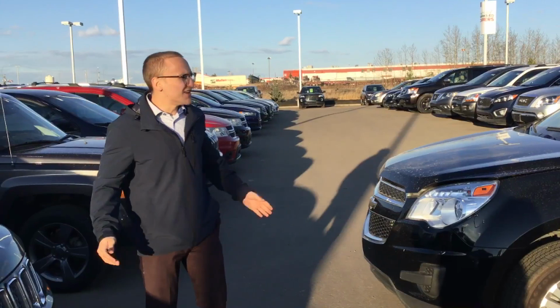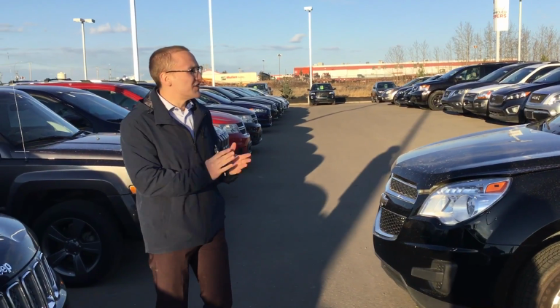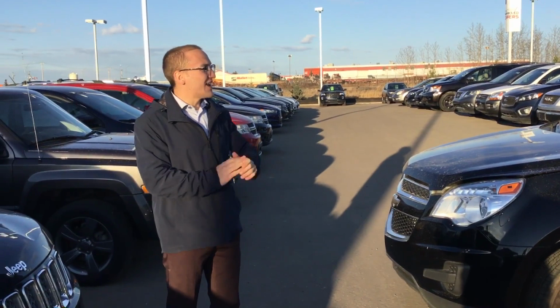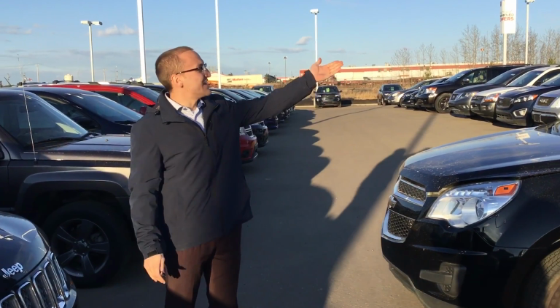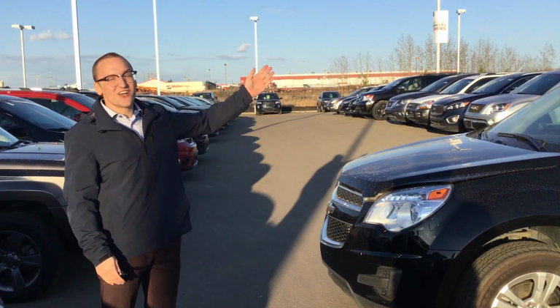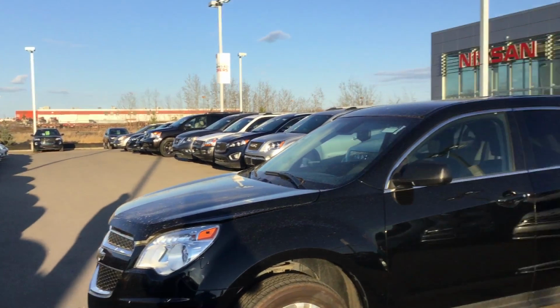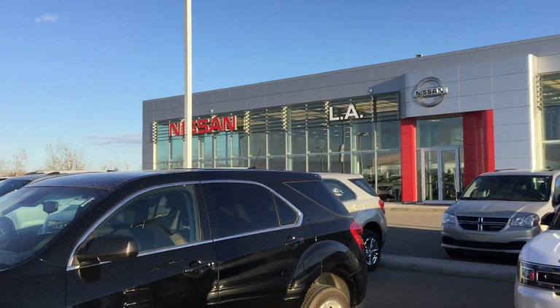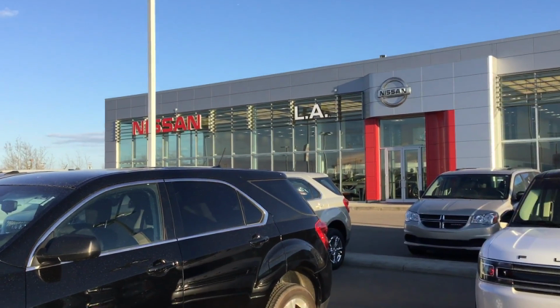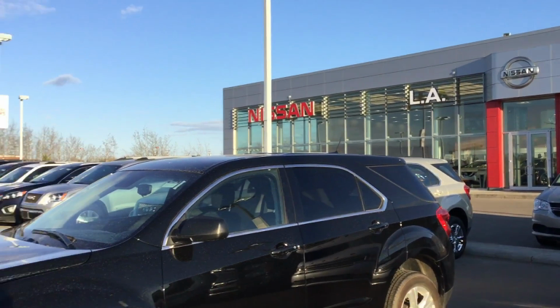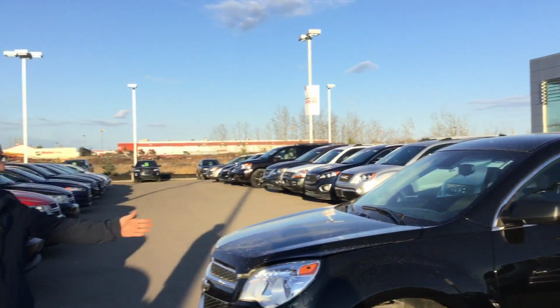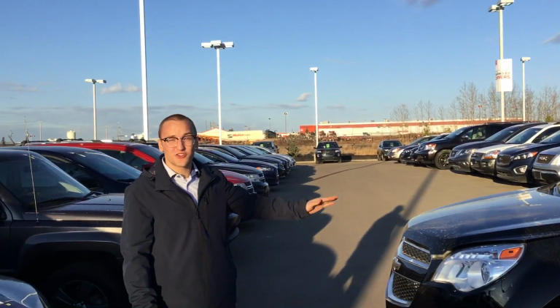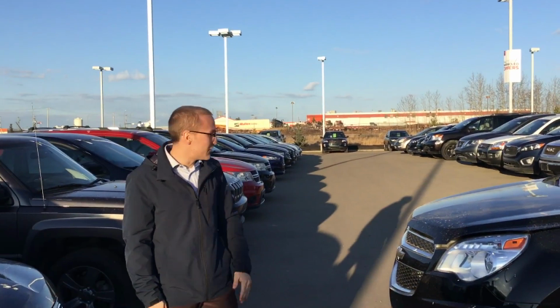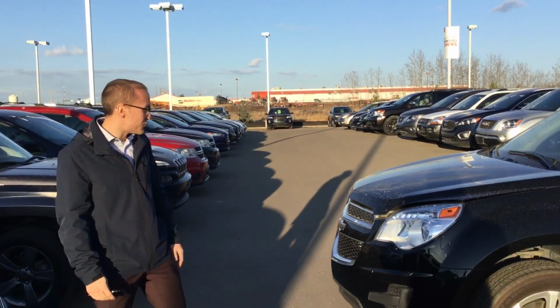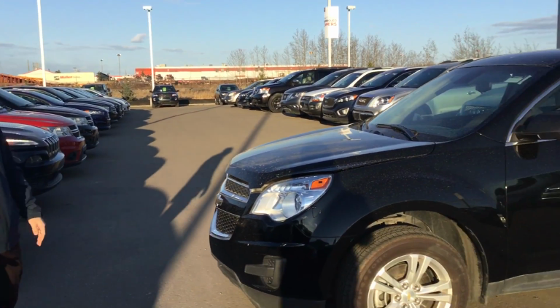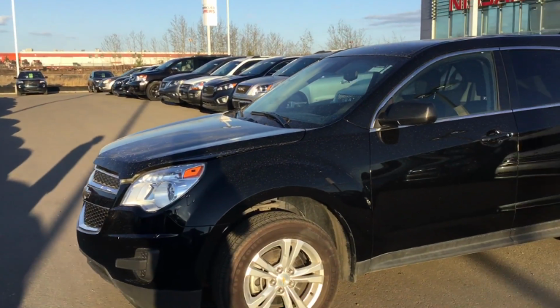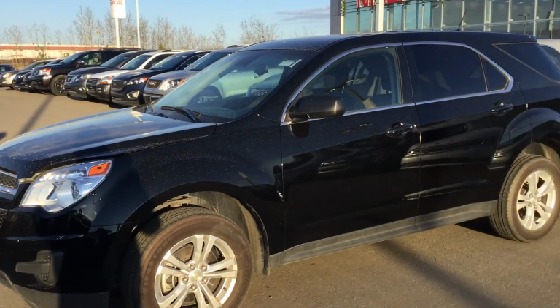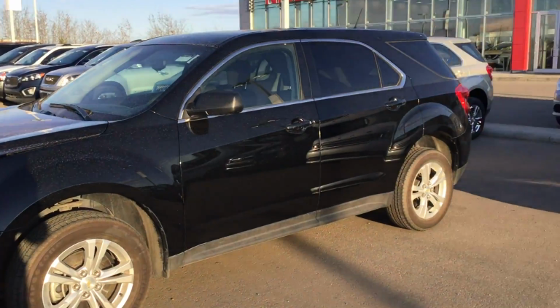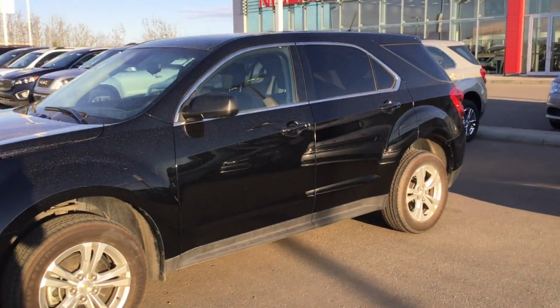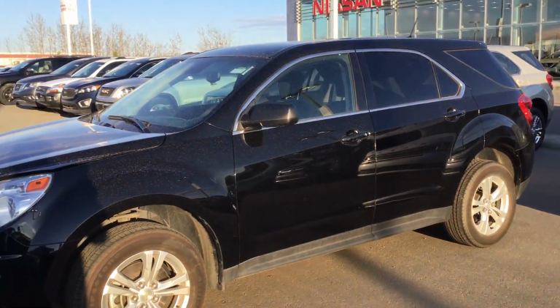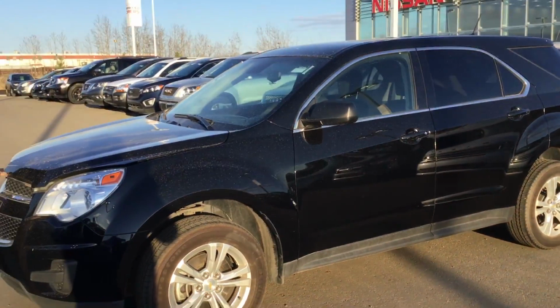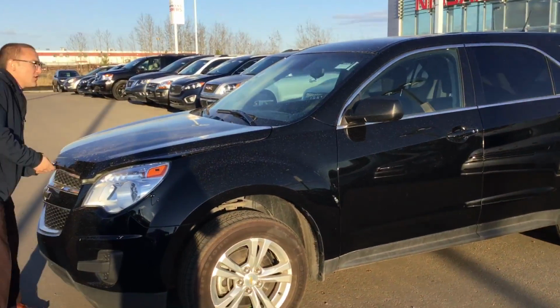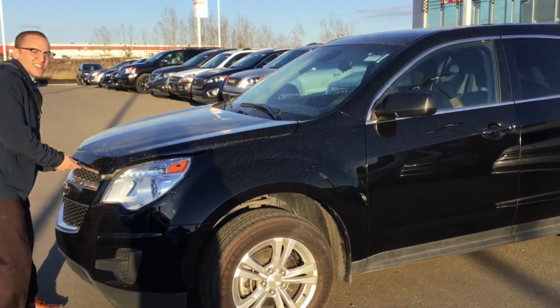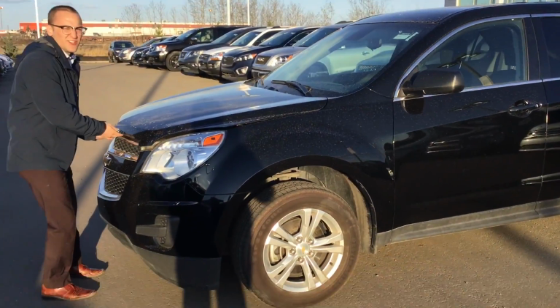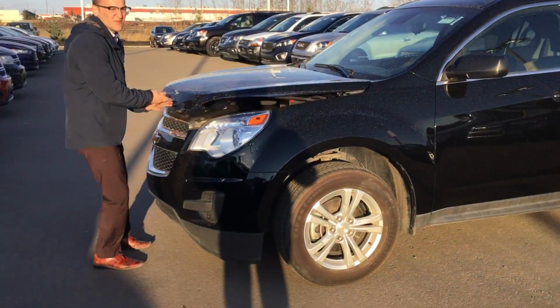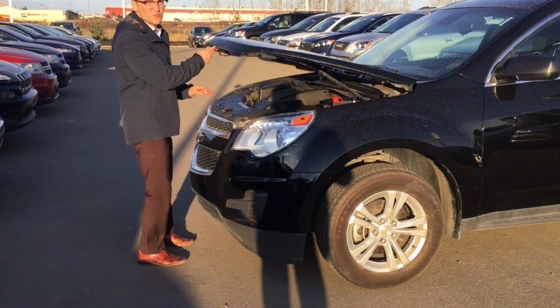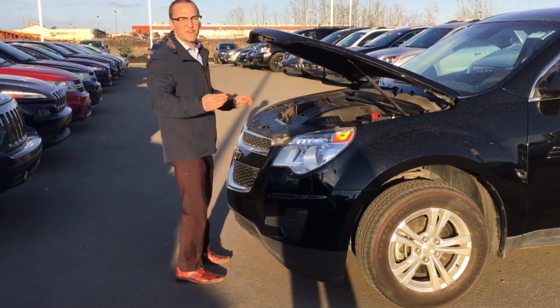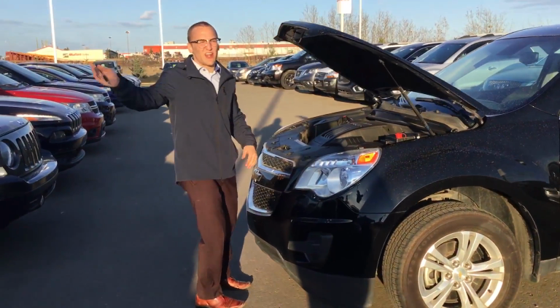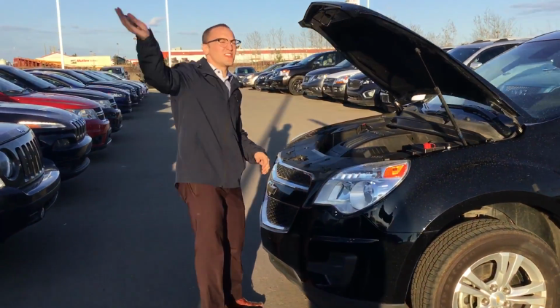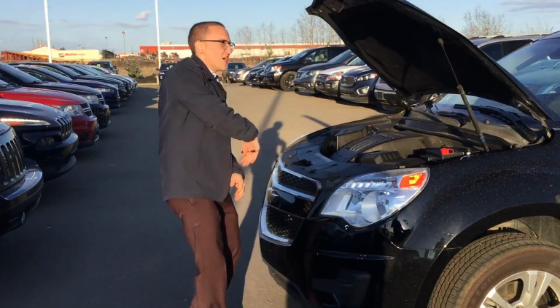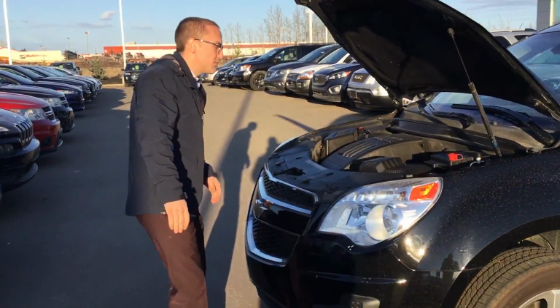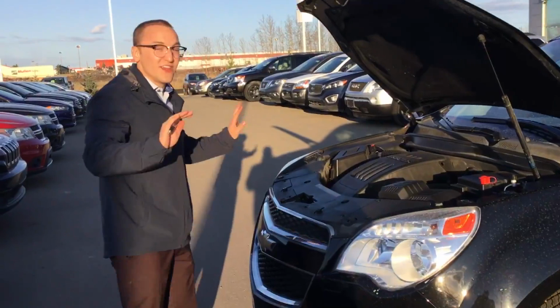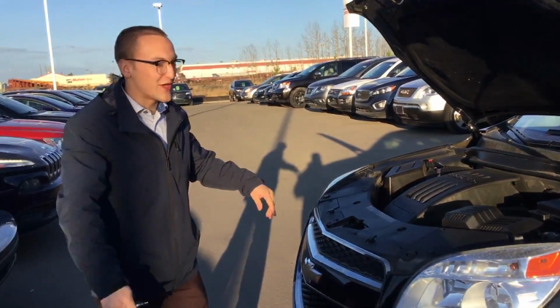Hey again, Donovan here at LA Nissan. I just want to introduce myself and also show you the beautiful 2013 Chevrolet Equinox that you're looking at. It's a little bit dirty — some dust blew on it from the airplanes that fly over — but that's okay.